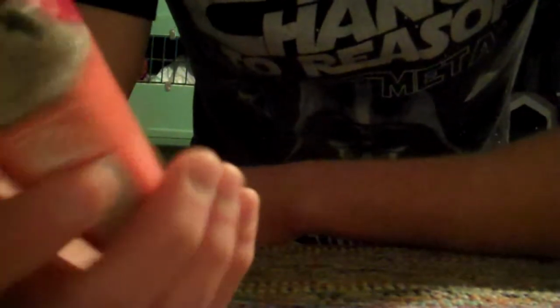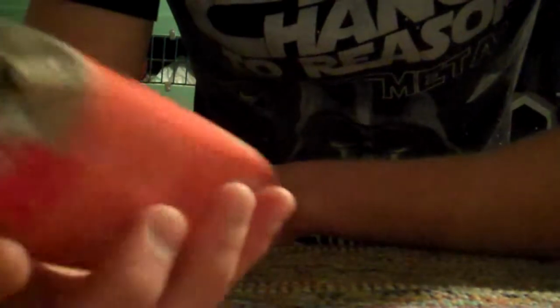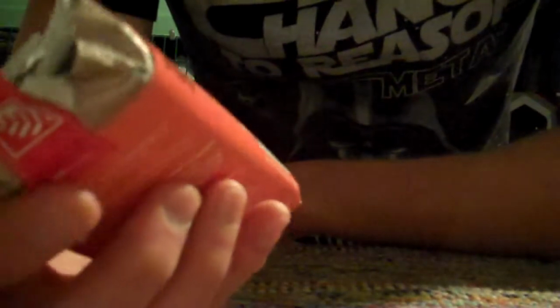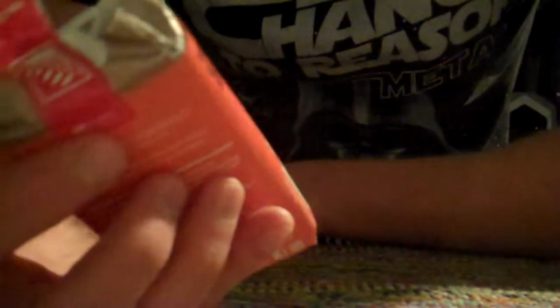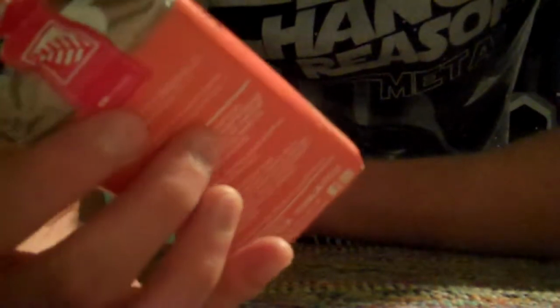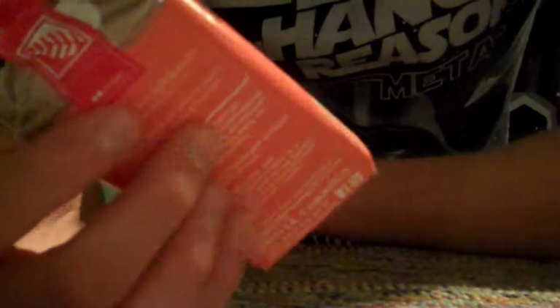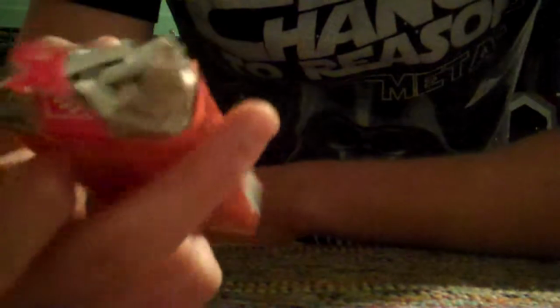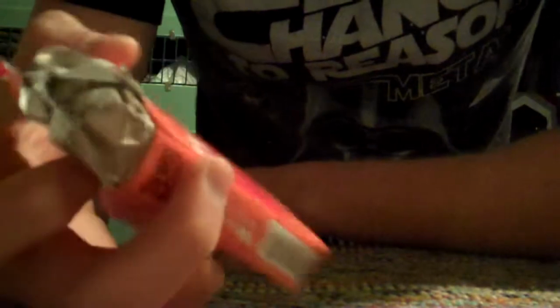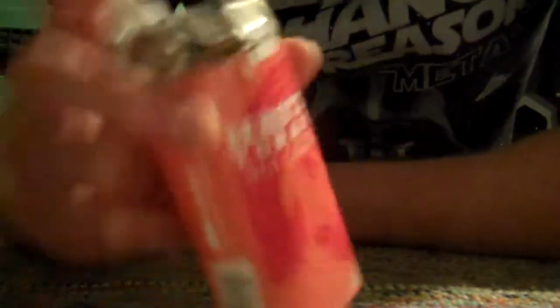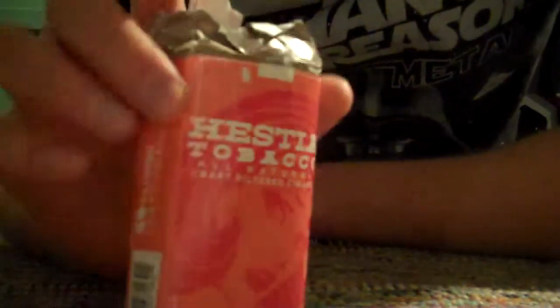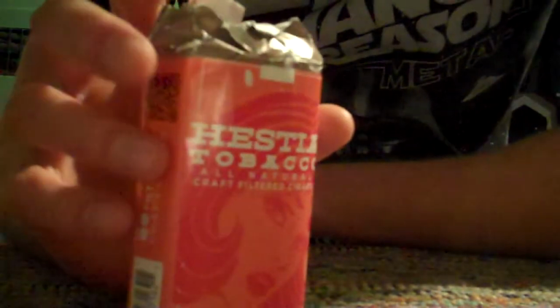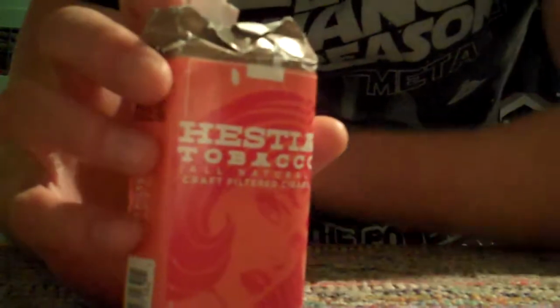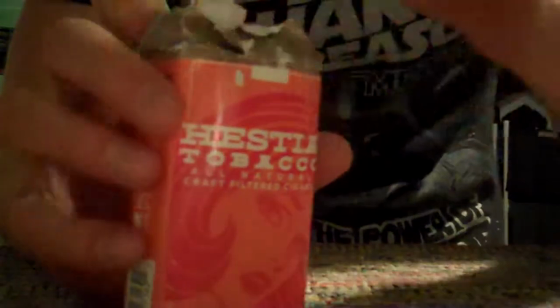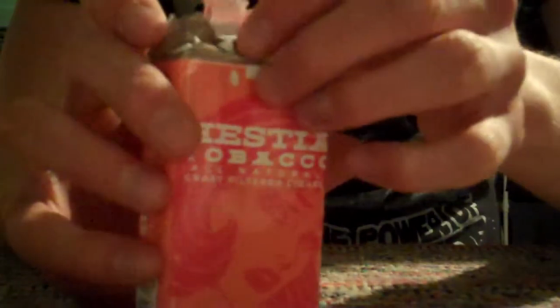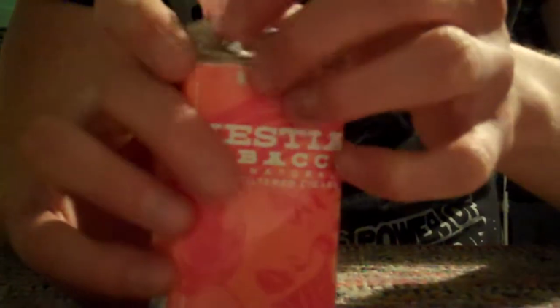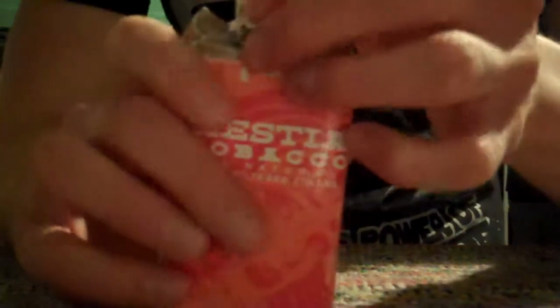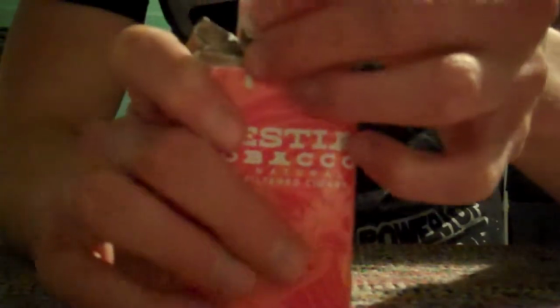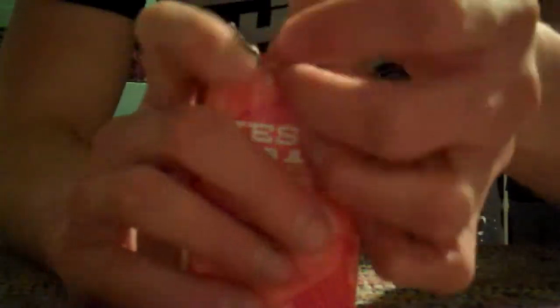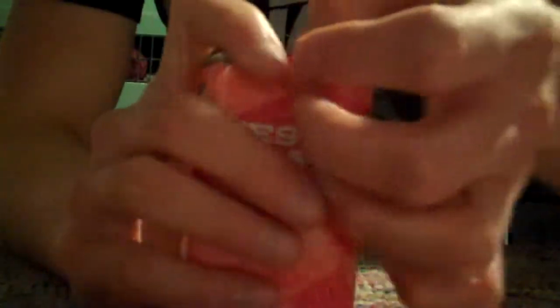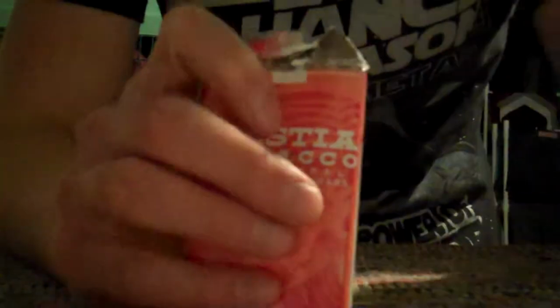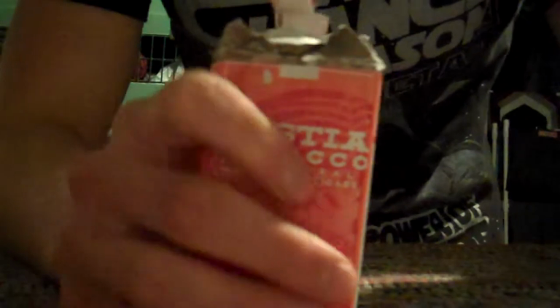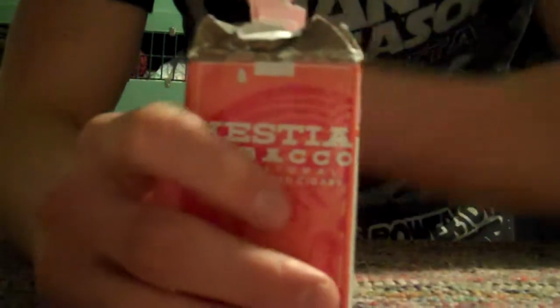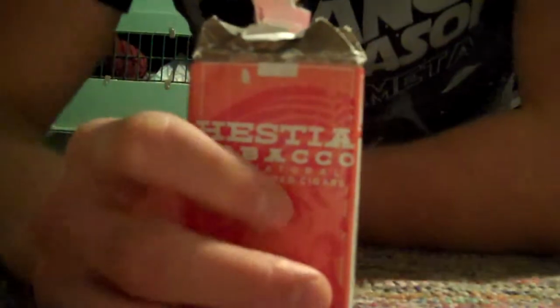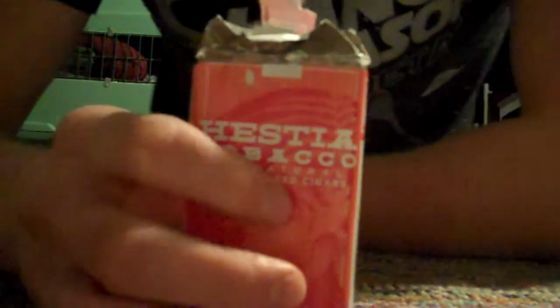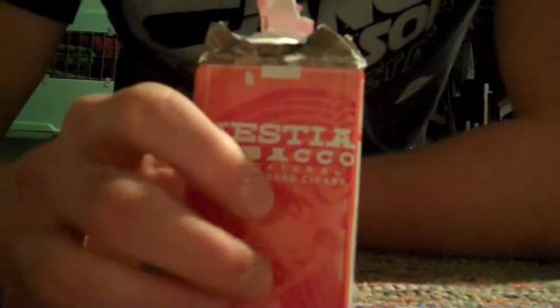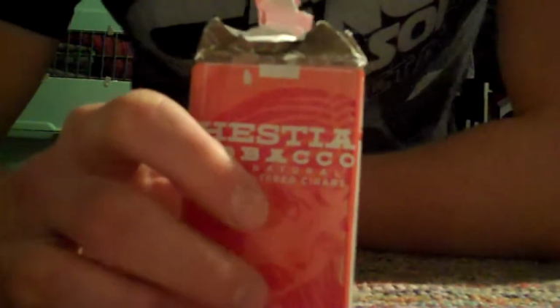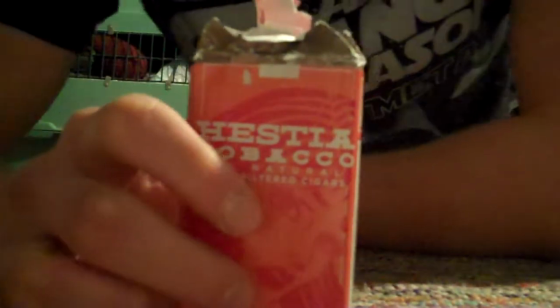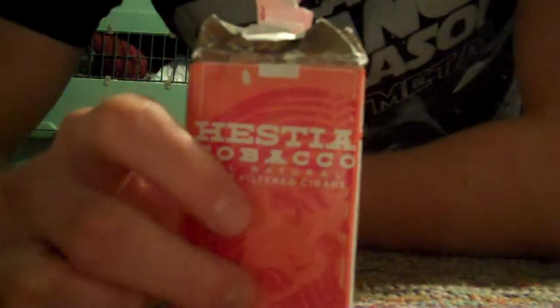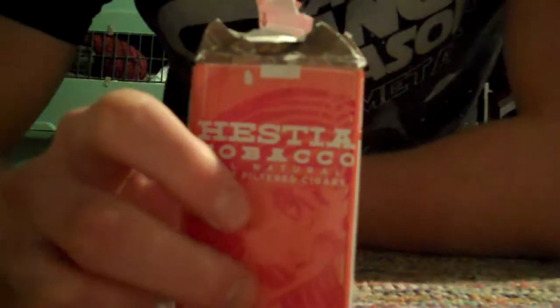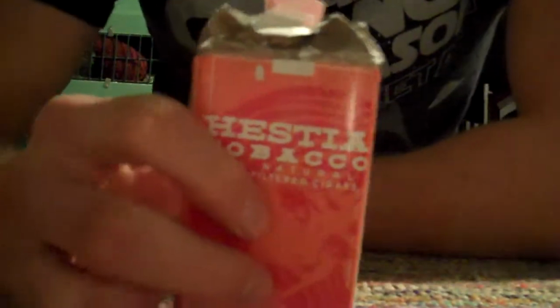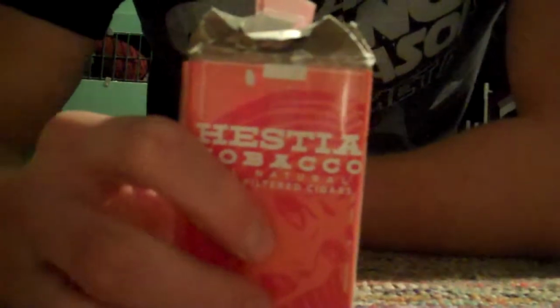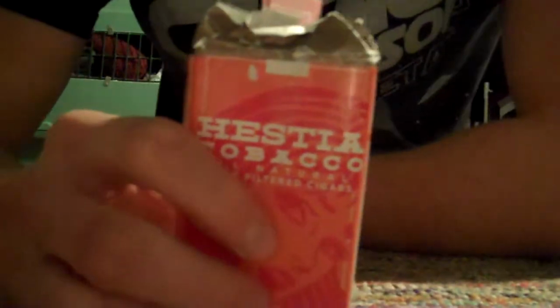Definitely check them out if you like cigarettes or cigars. They're definitely more pricey than cigarettes, but as more and more the taxes go up on cigarettes, that might change.